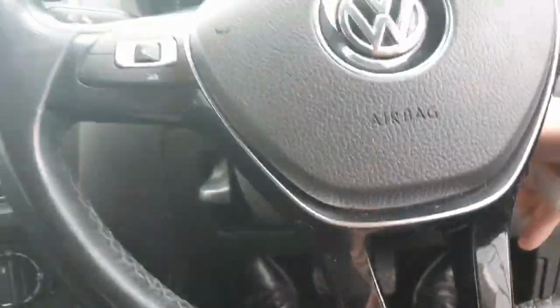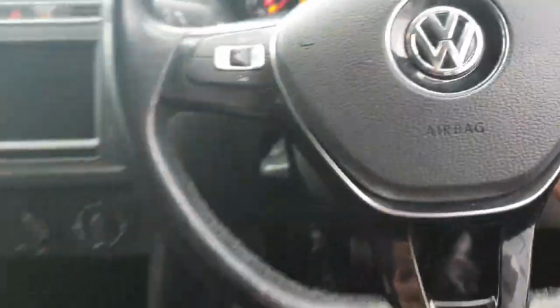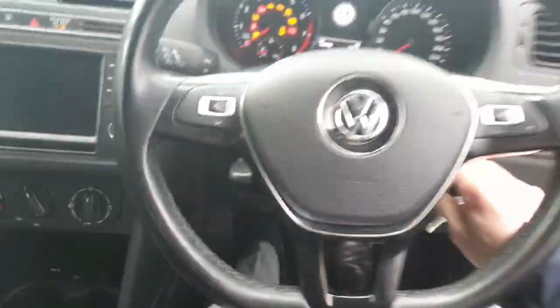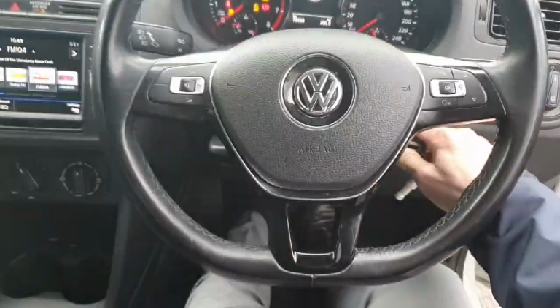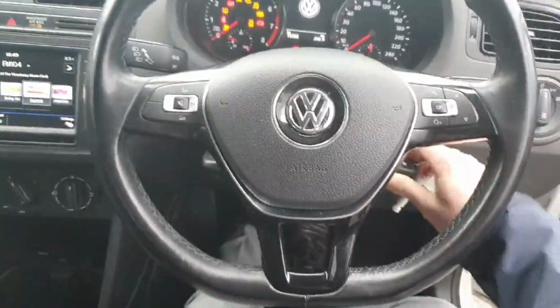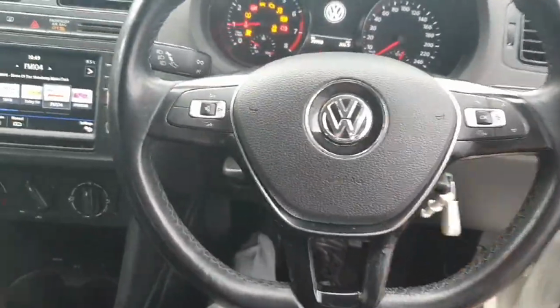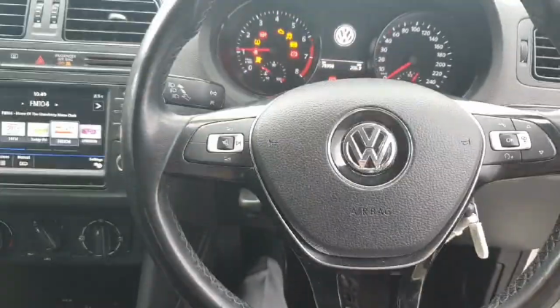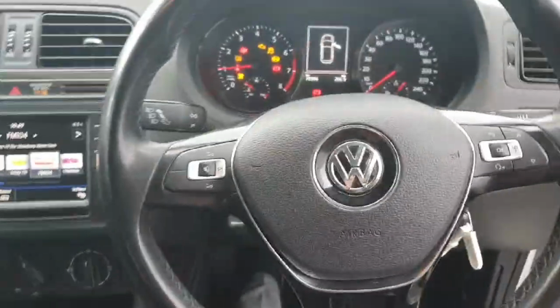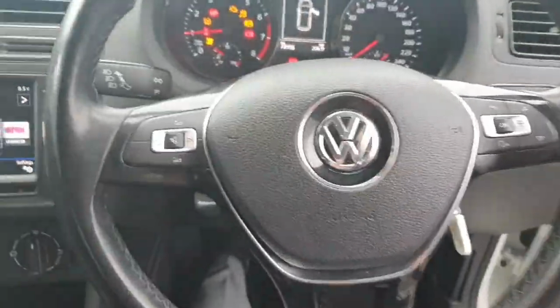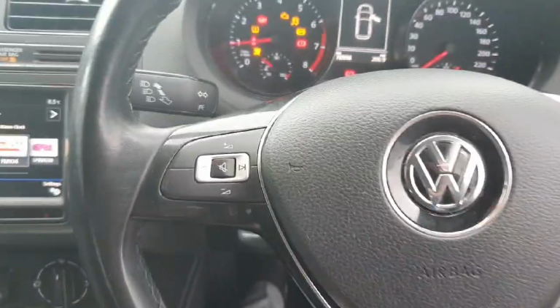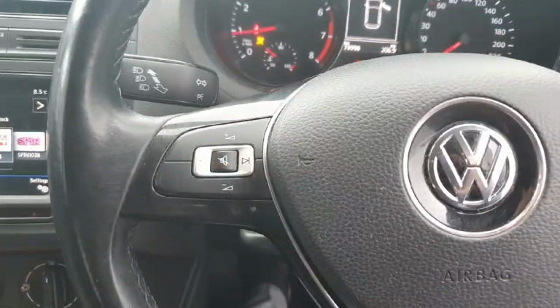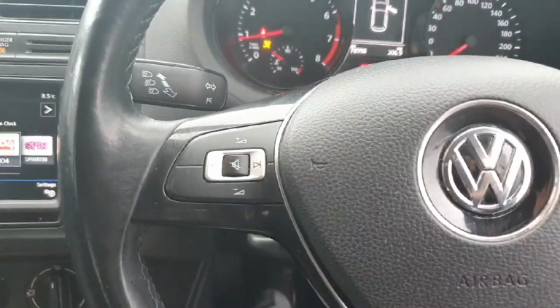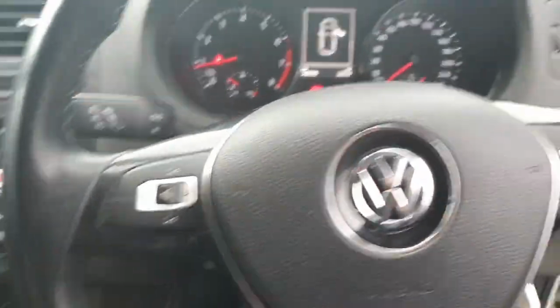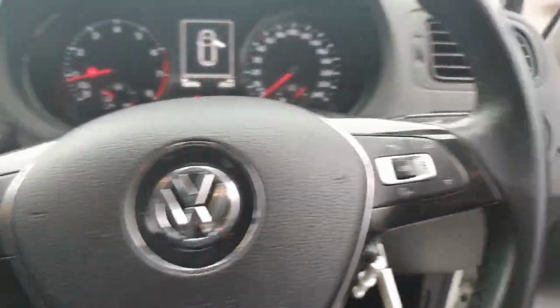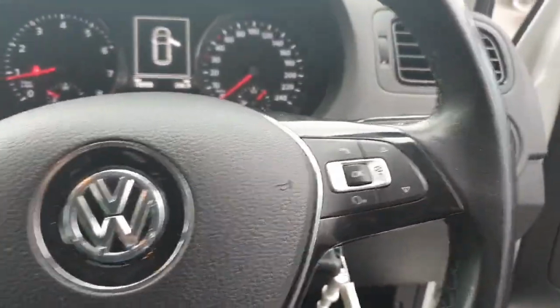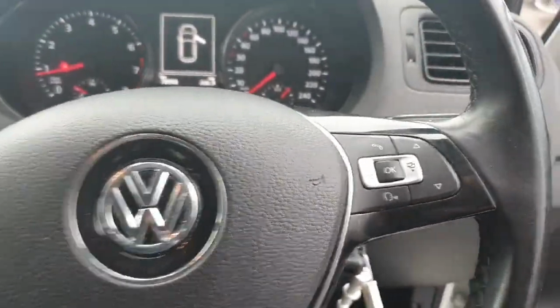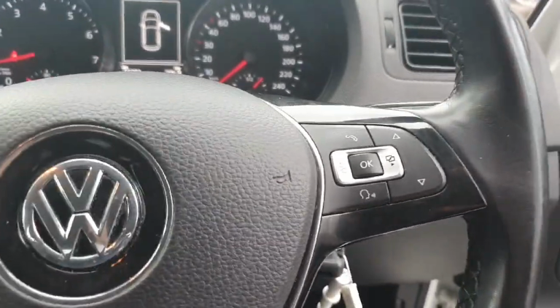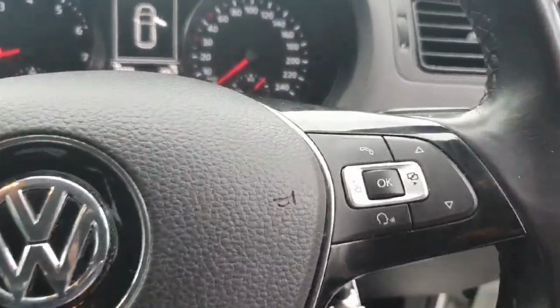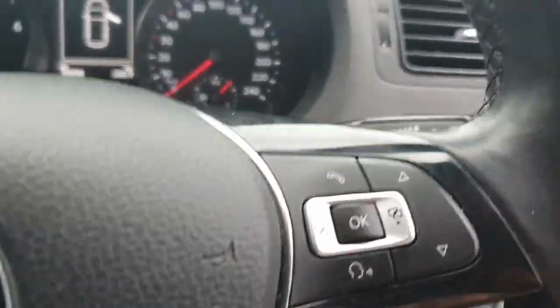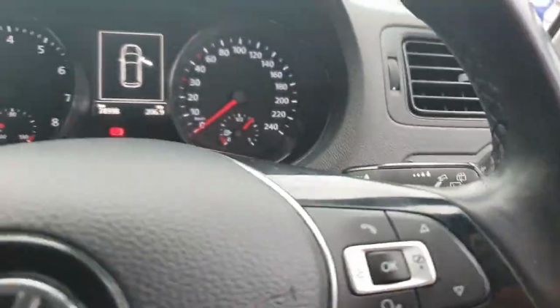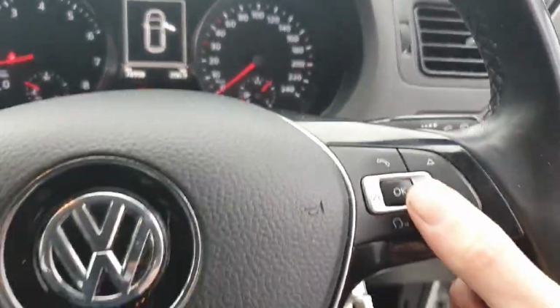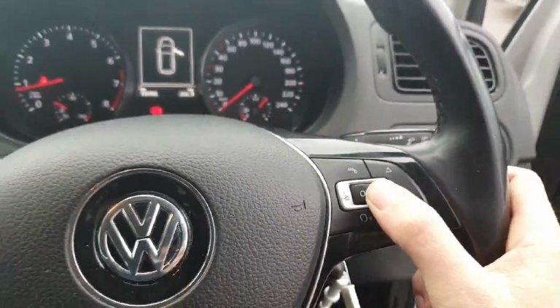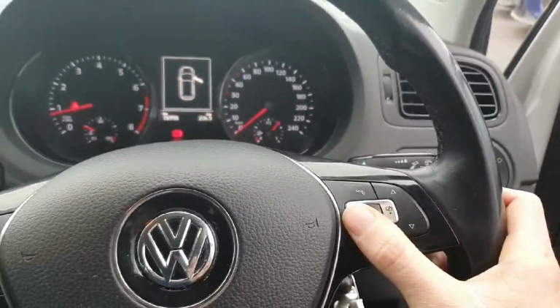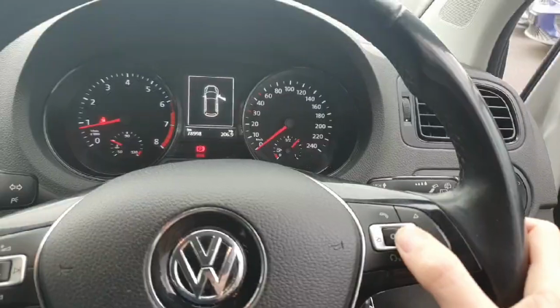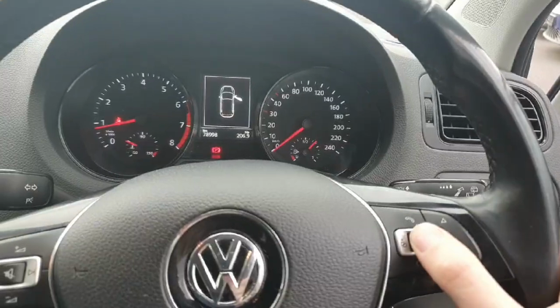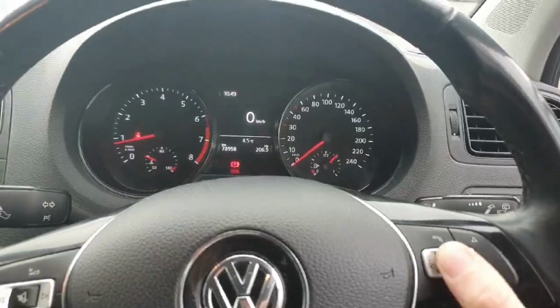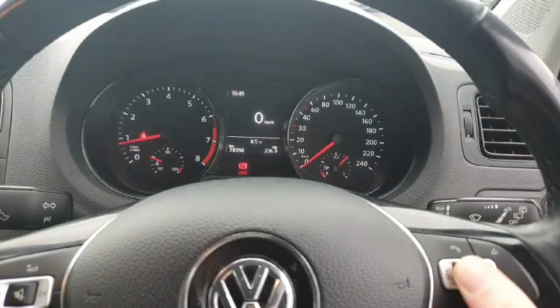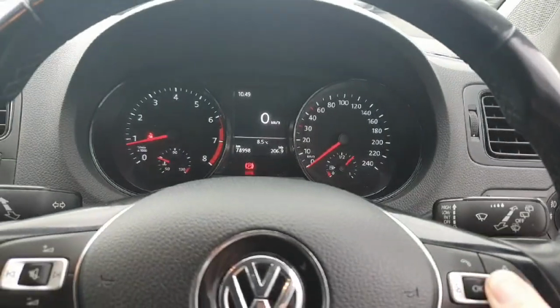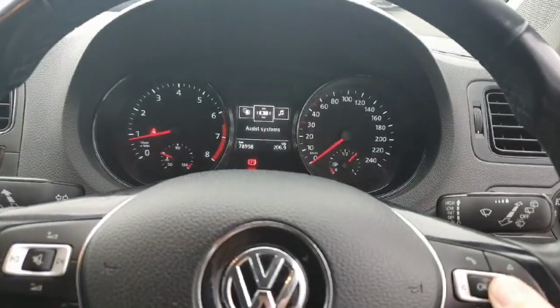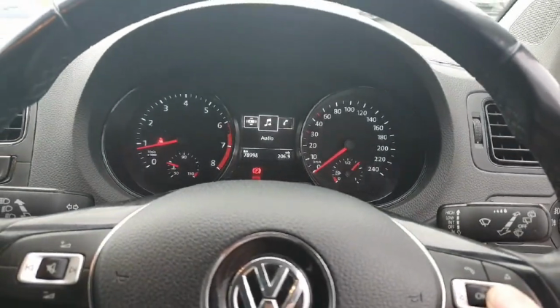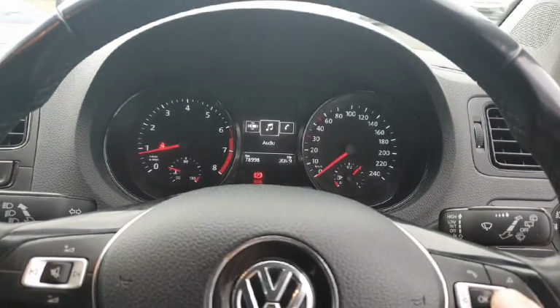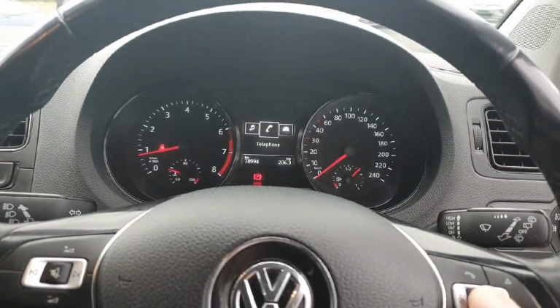Behind the wheel, we're first of all met with this multi-function steering wheel. On the left hand side, the controls for our volume and infotainment system, and over here on the right hand side some more controls for the infotainment system. Then also our digital driver's display in the centre.